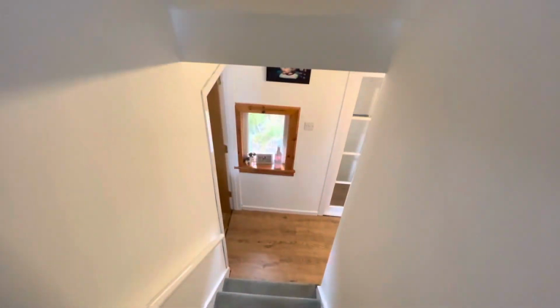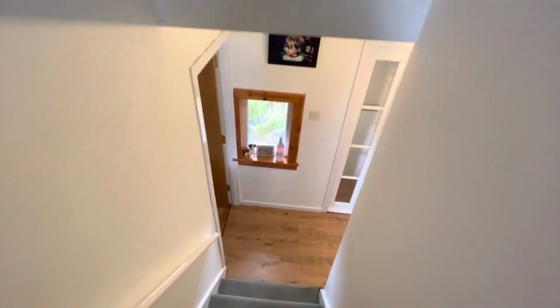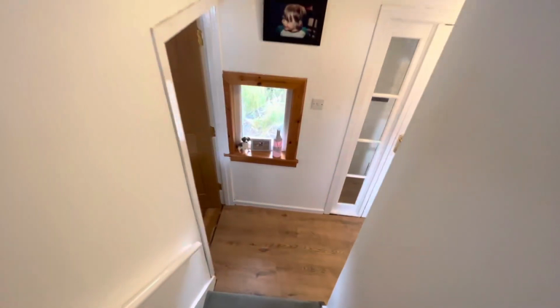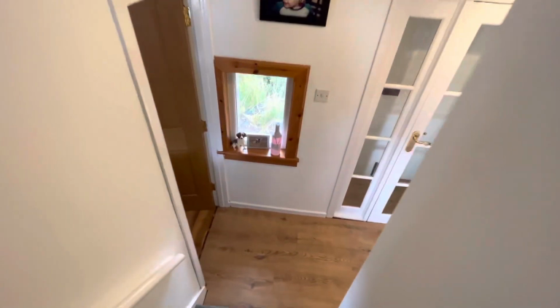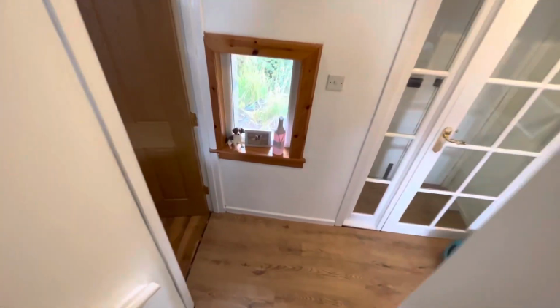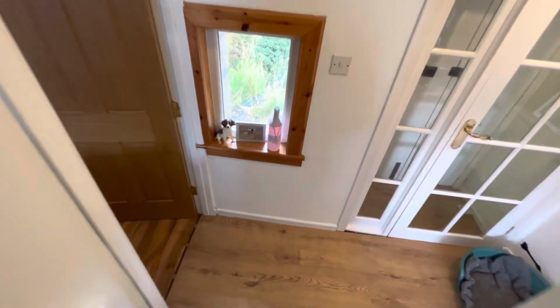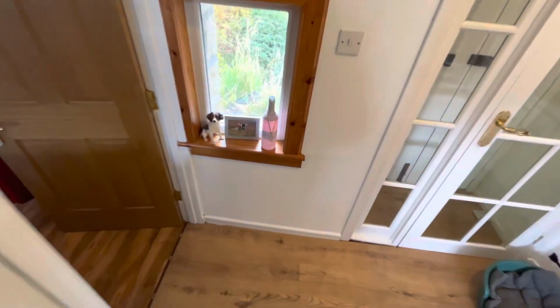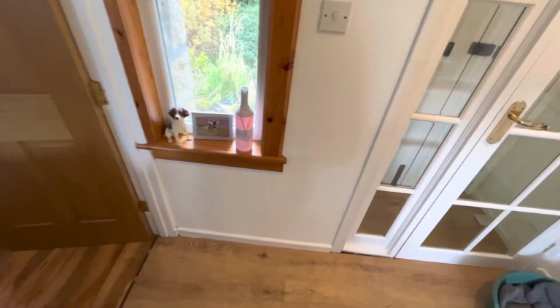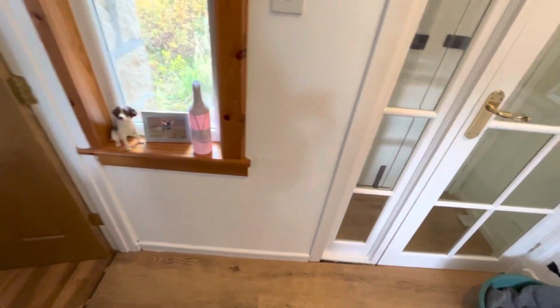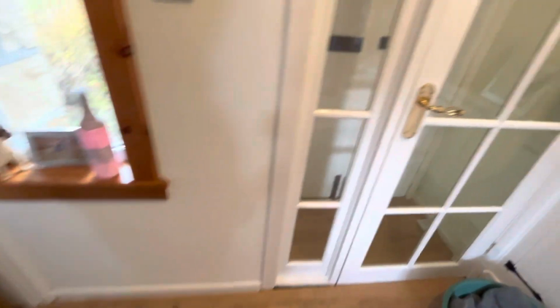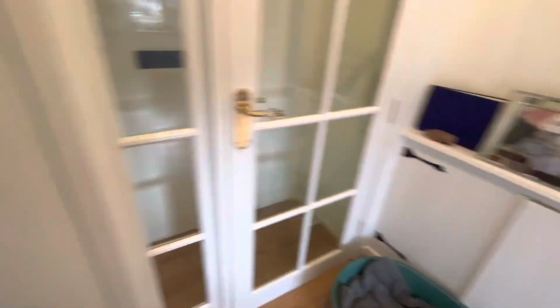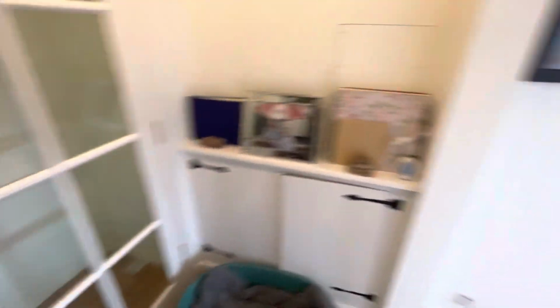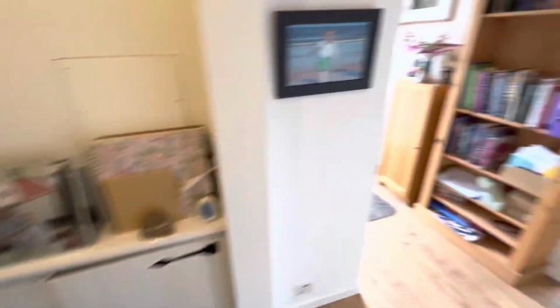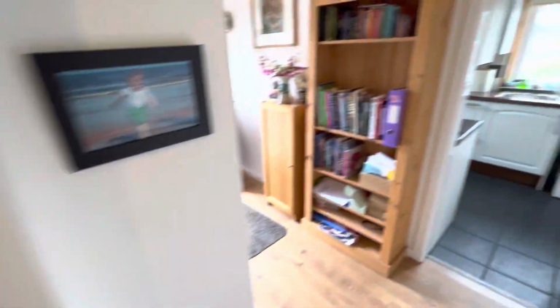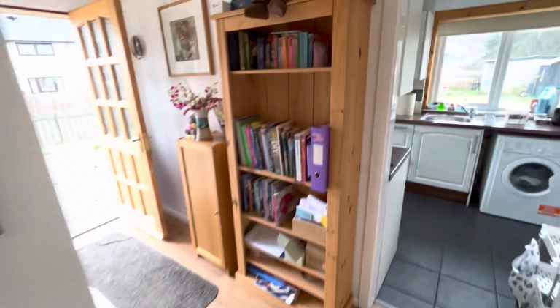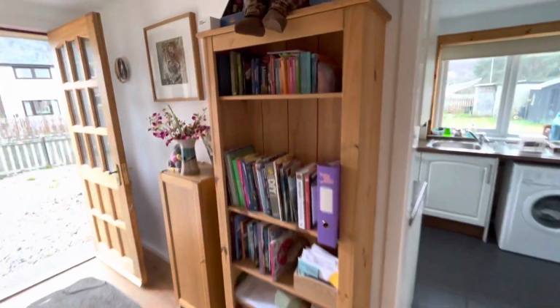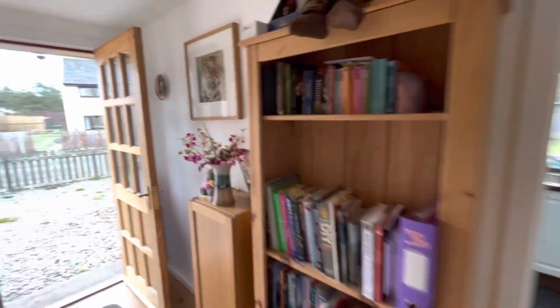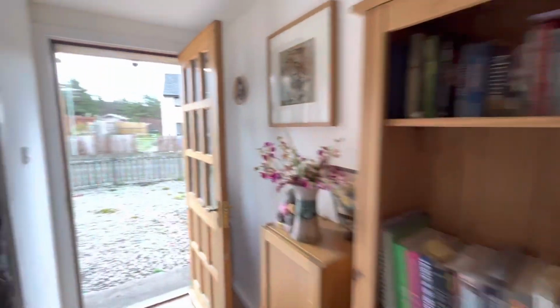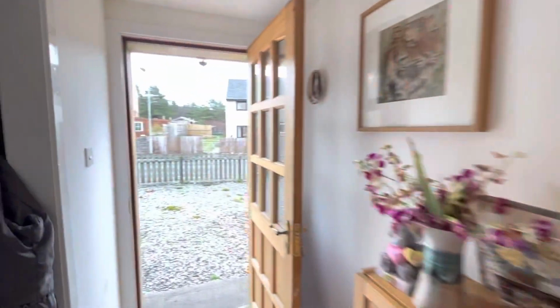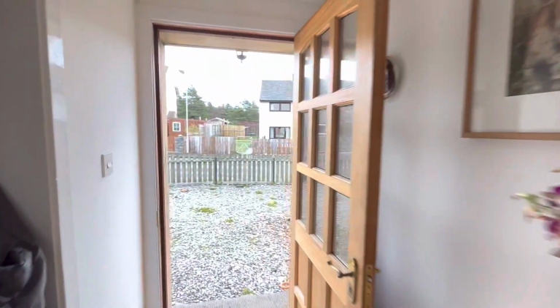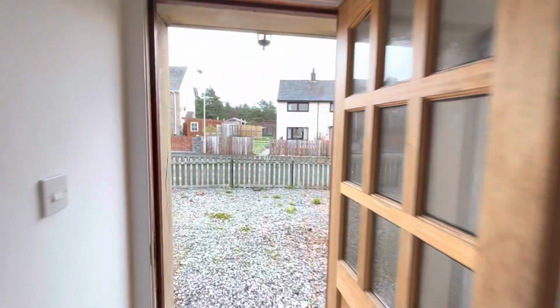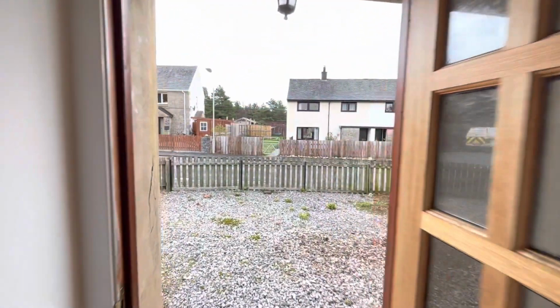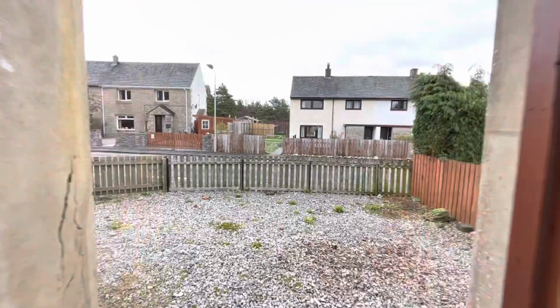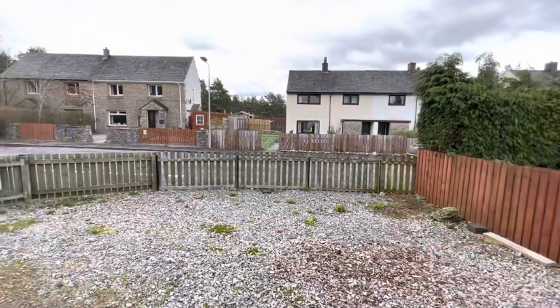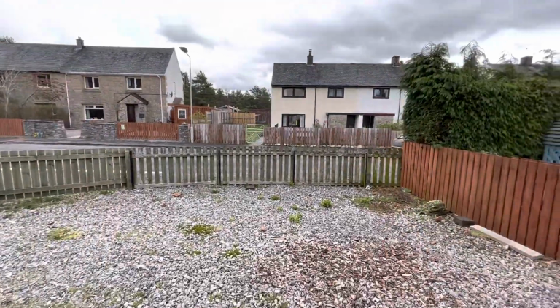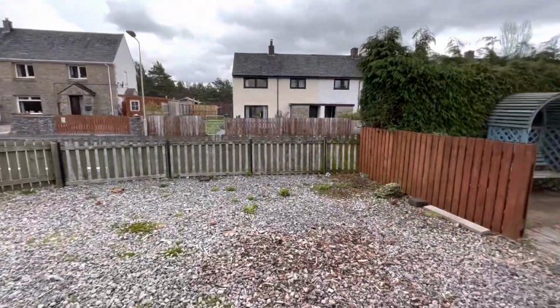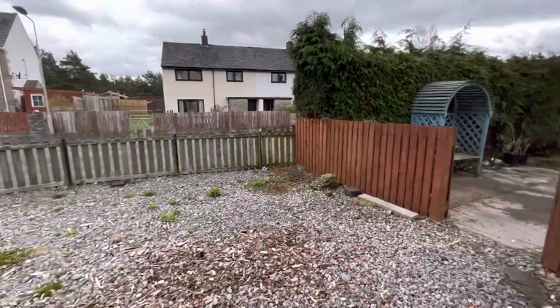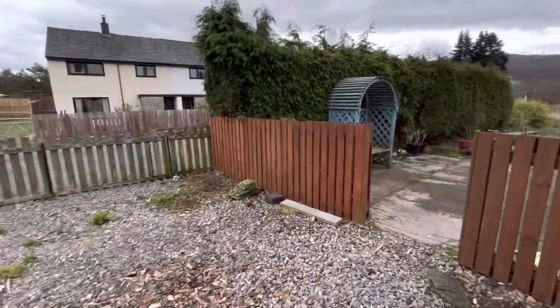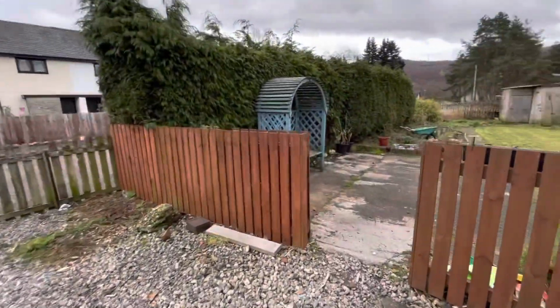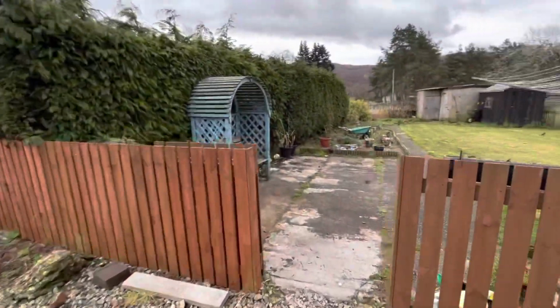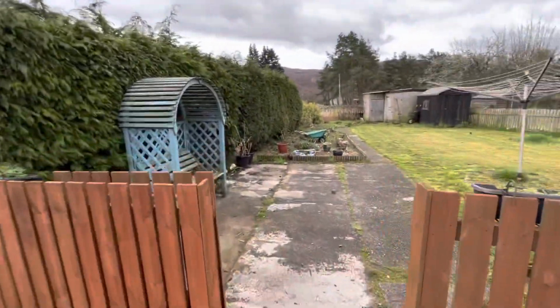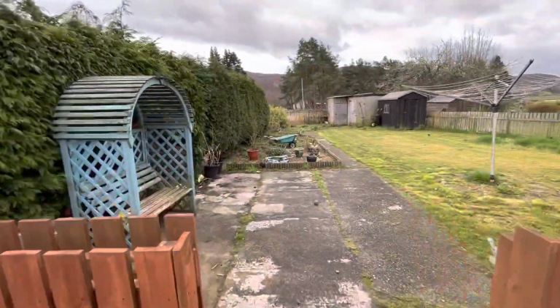So Canich has proved very popular over the years, always has been — not that far from Inverness, a really good community to live in. Just want to show you the back garden which is a really good size.